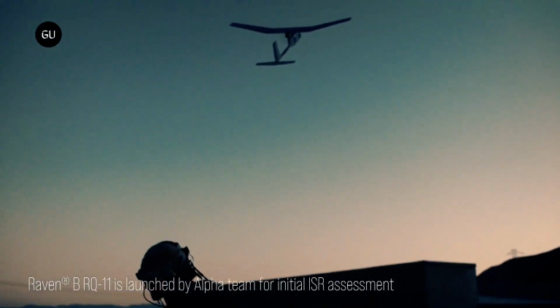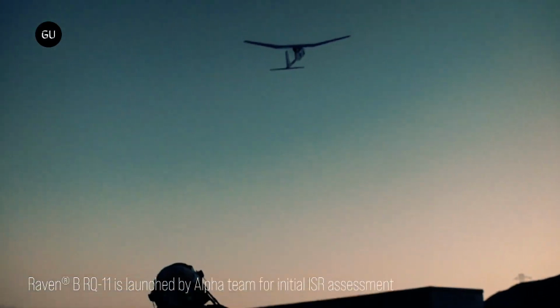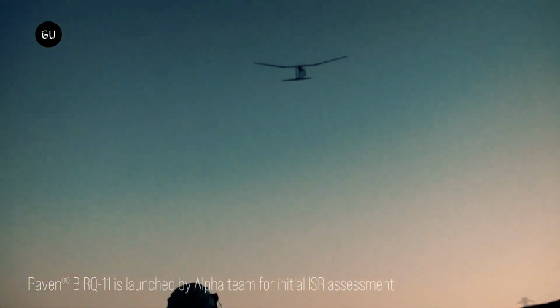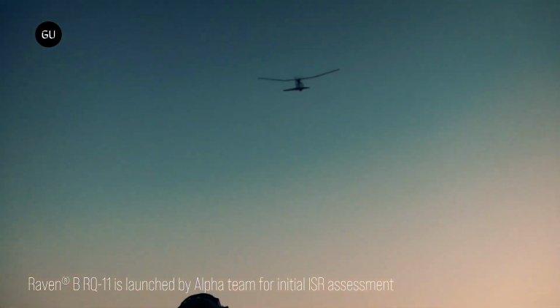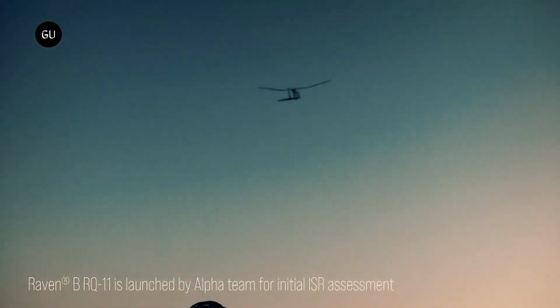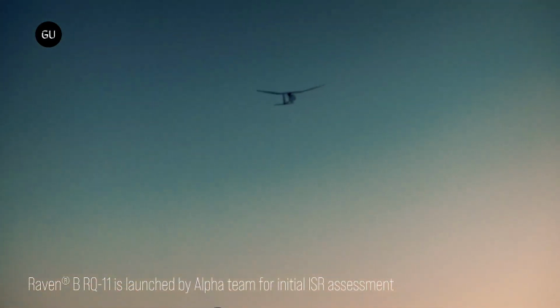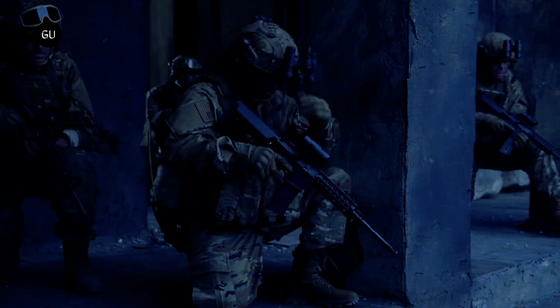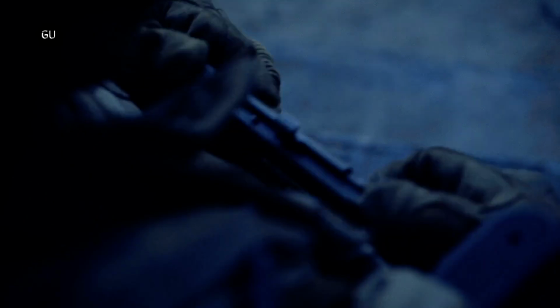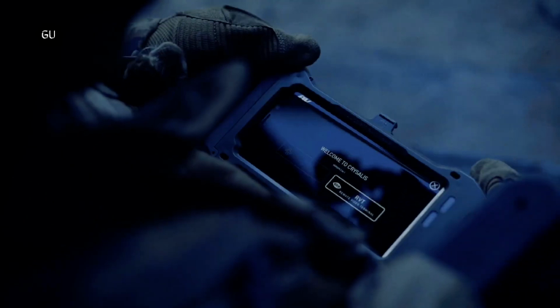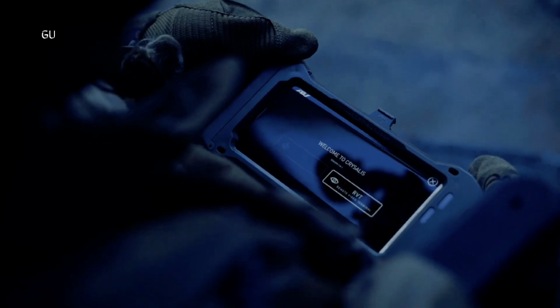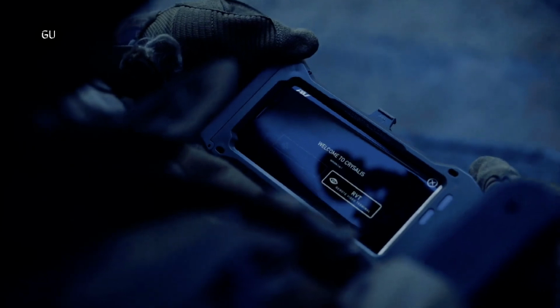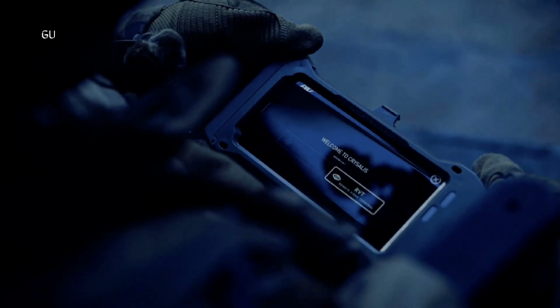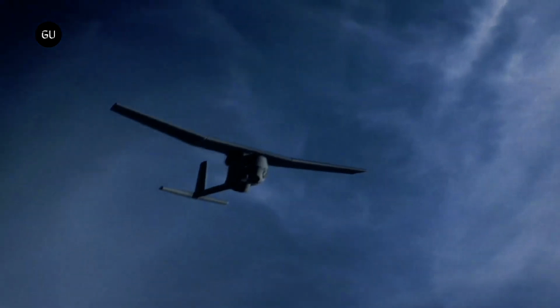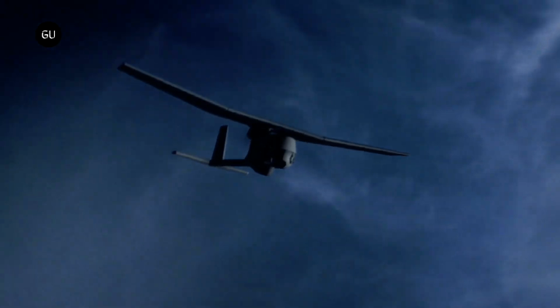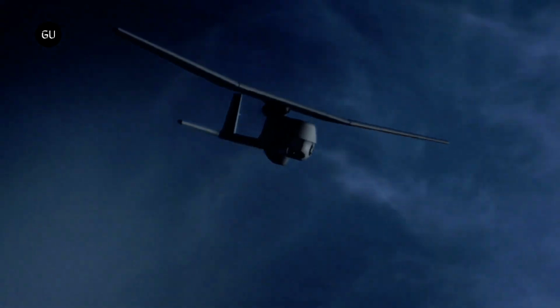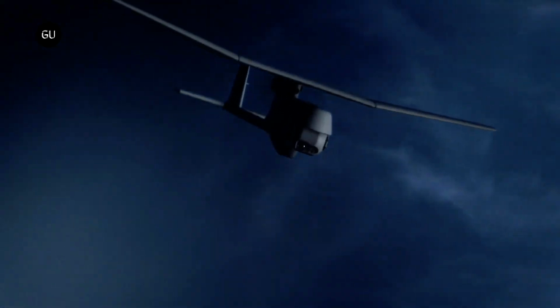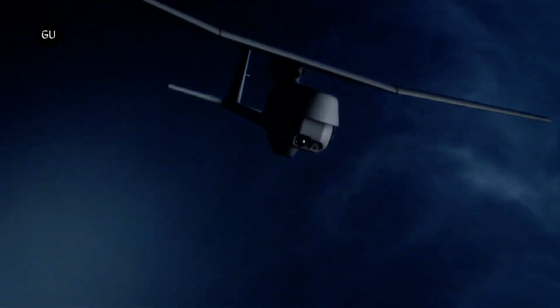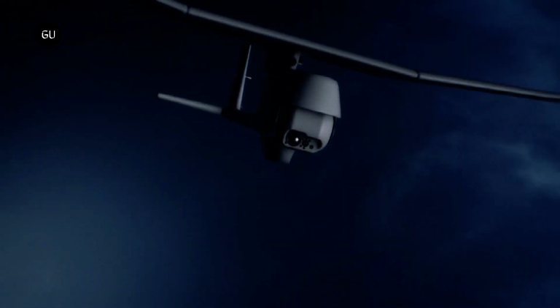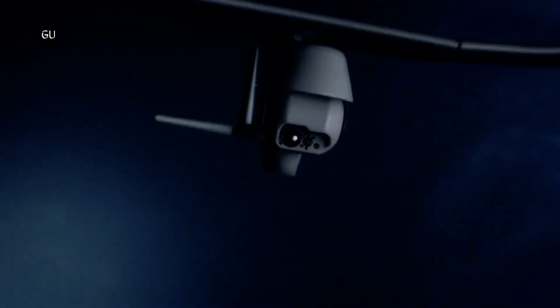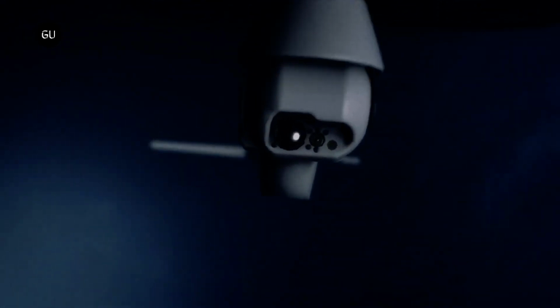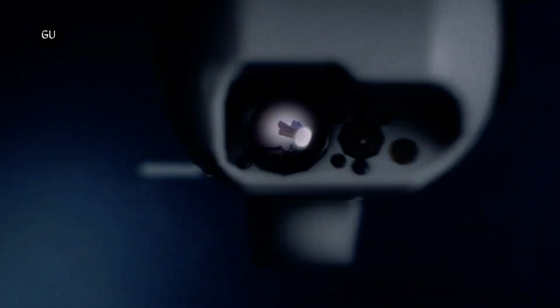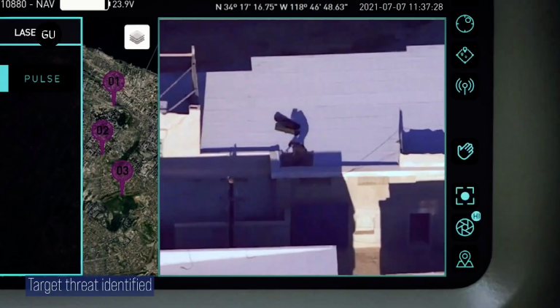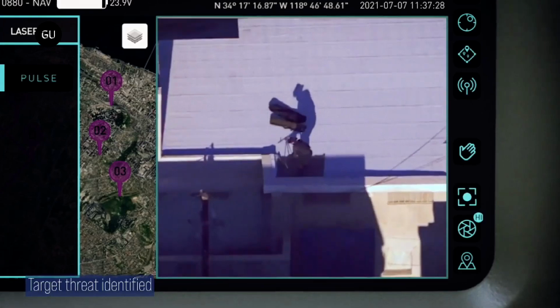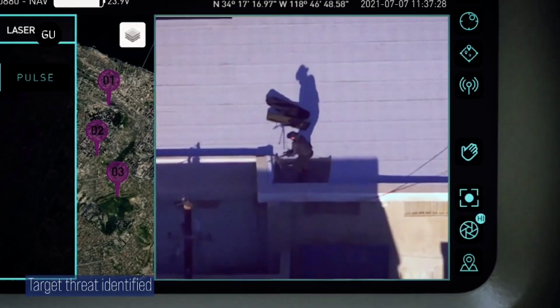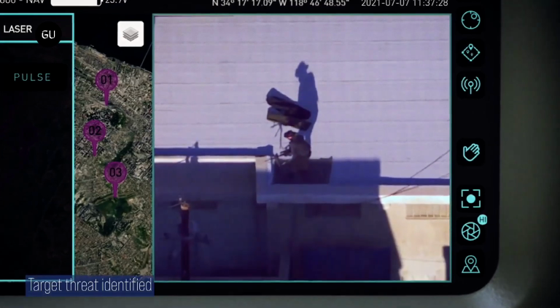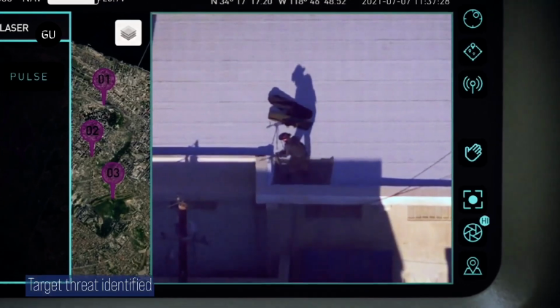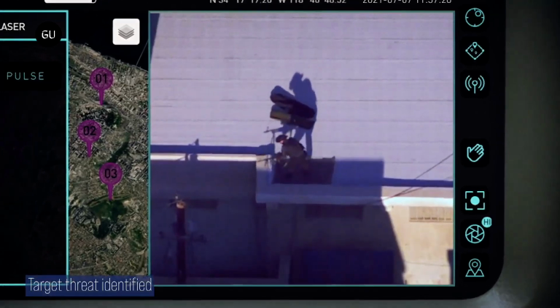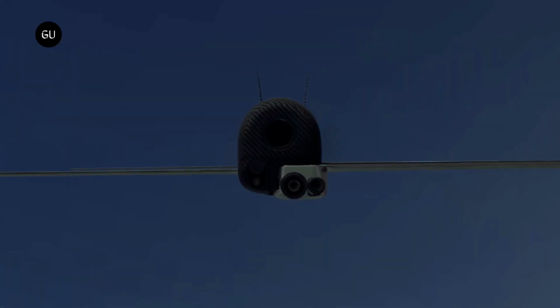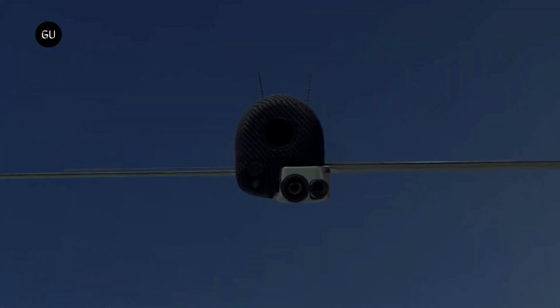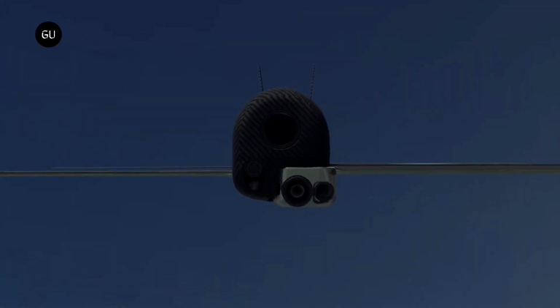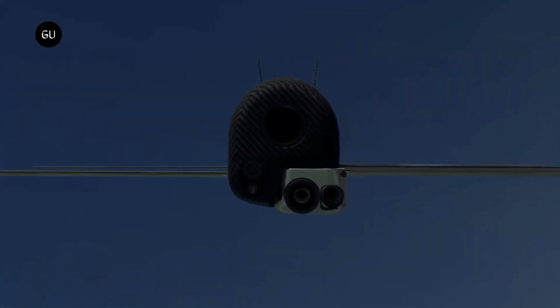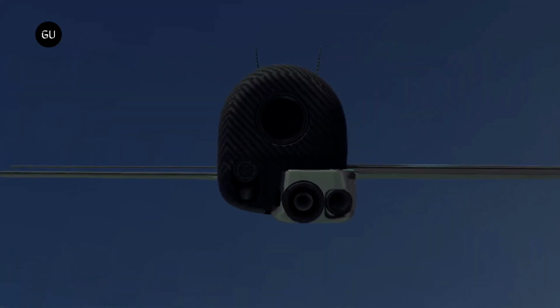AeroVironment has rolled out its latest variant of its Switchblade 300 loitering missile system, more commonly known as a suicide drone. Building on the previous Block 10C, the Switchblade 300 Block 20 boasts greater endurance and ease of operation.